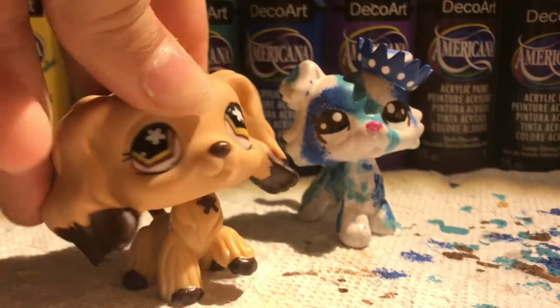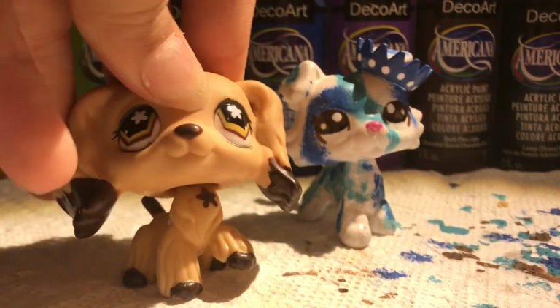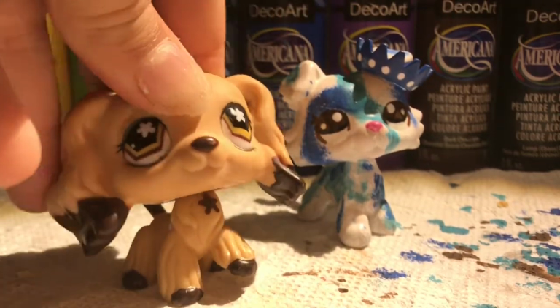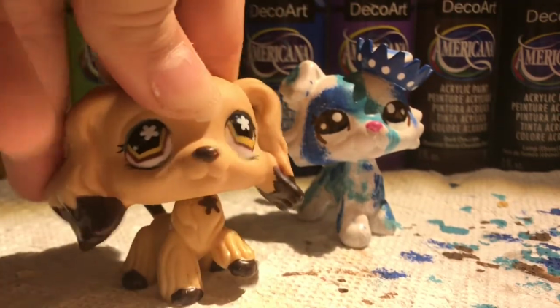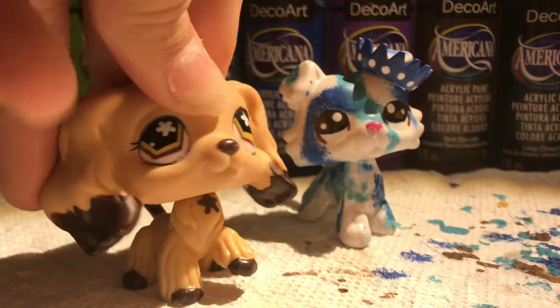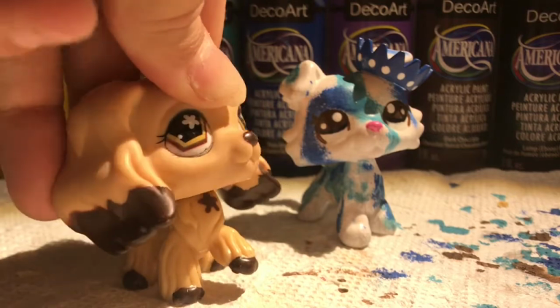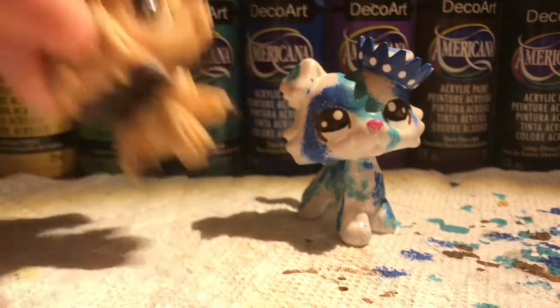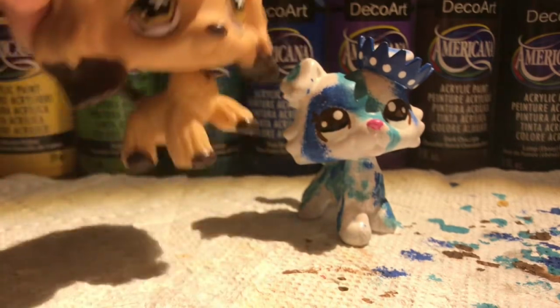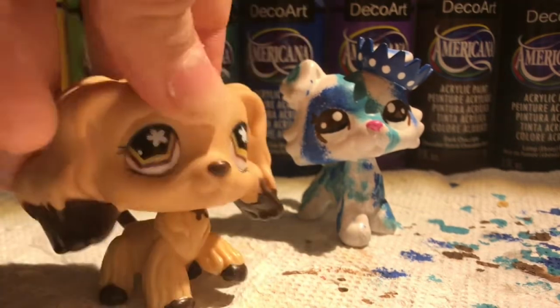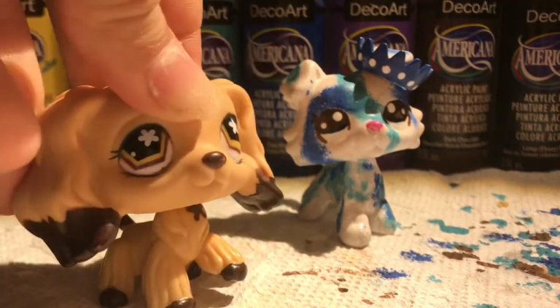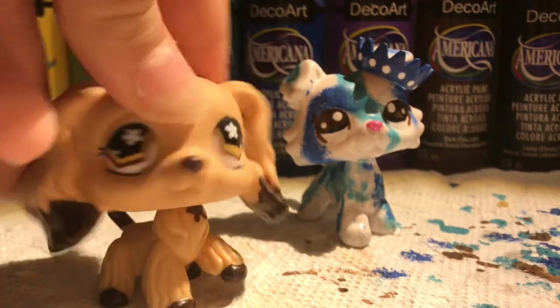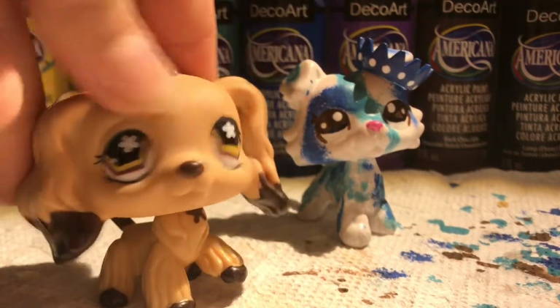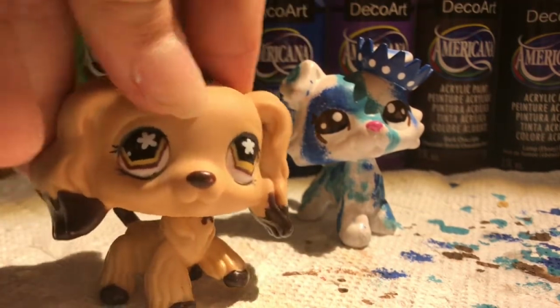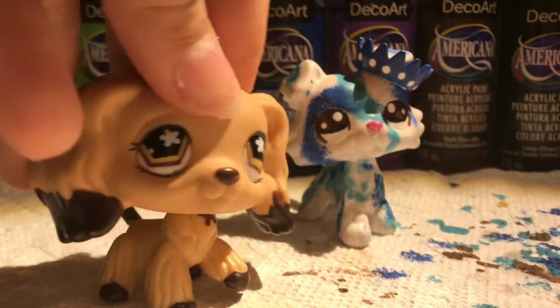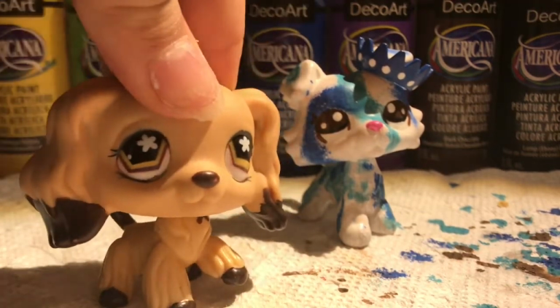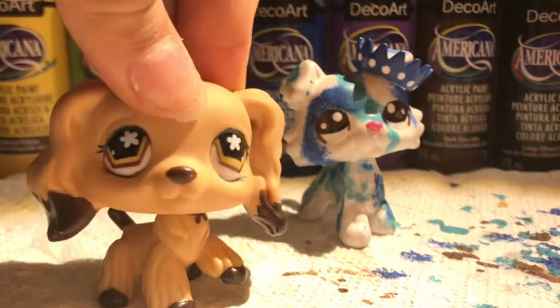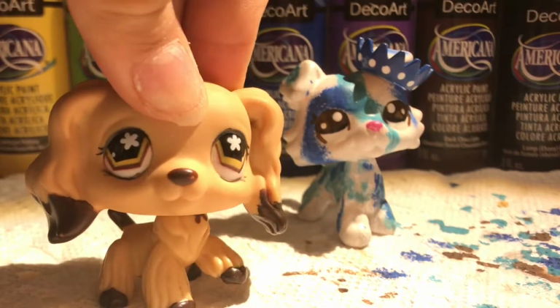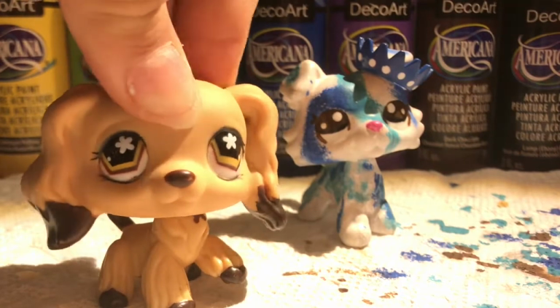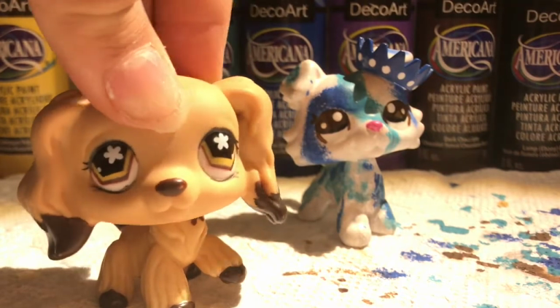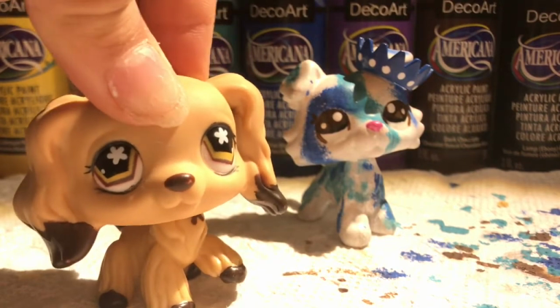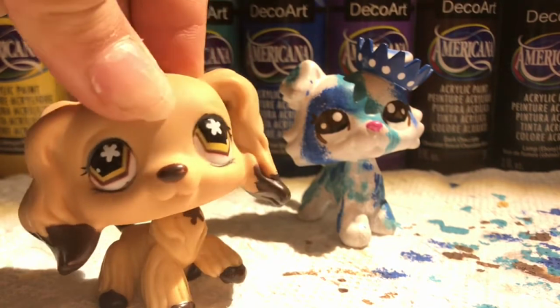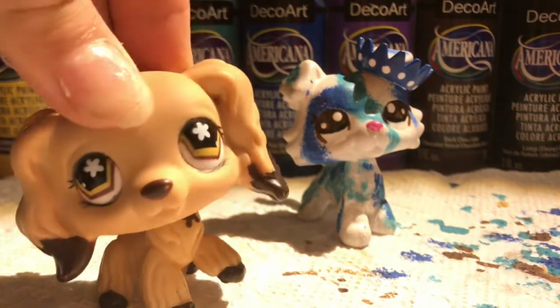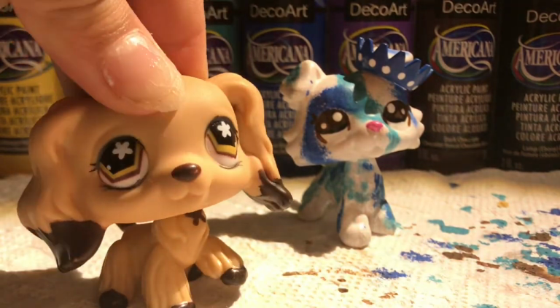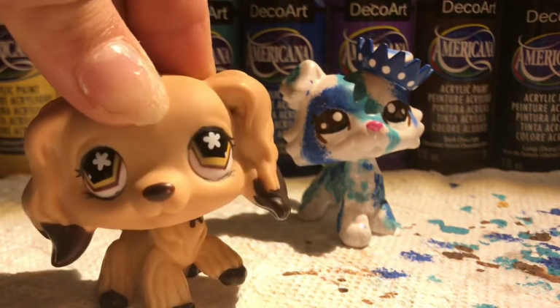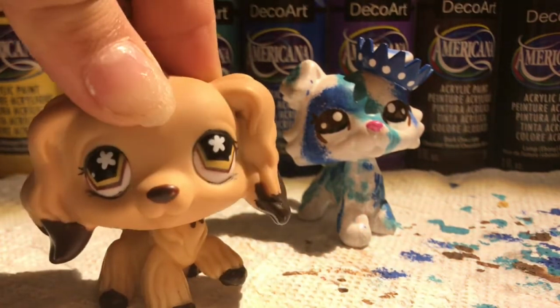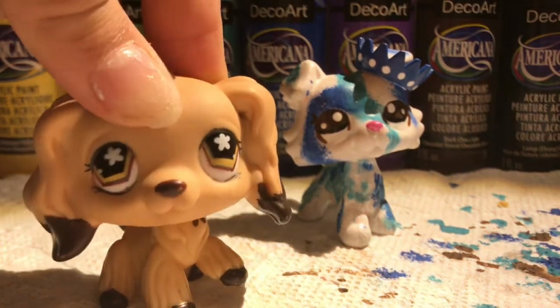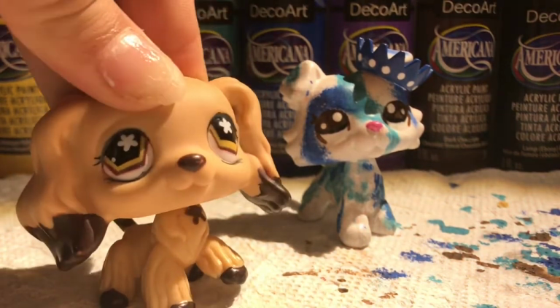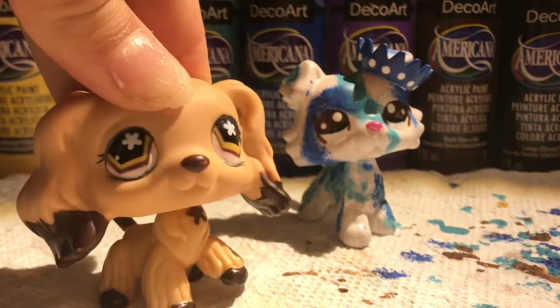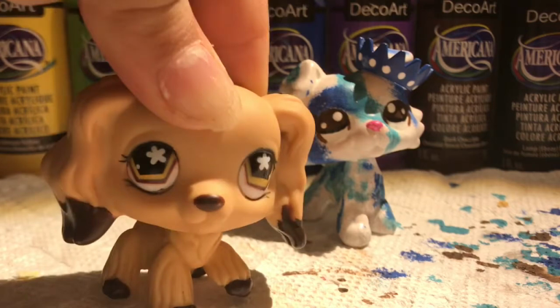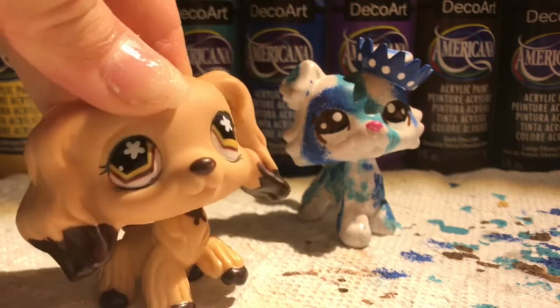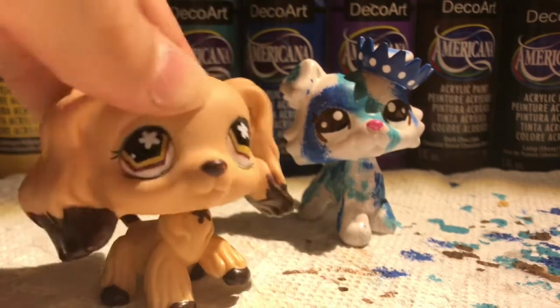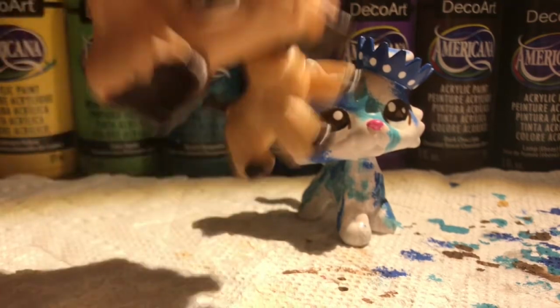So I'm going to show you the full look of her and then the bloopers. I don't know — I'm just bored and have nothing else to do with my life. Okay, bye!